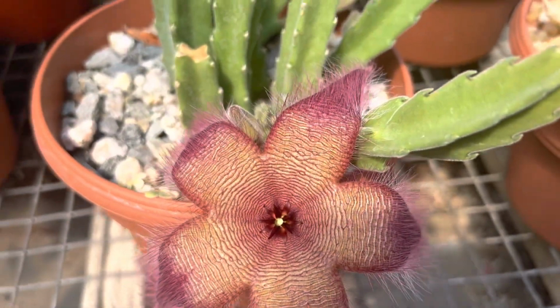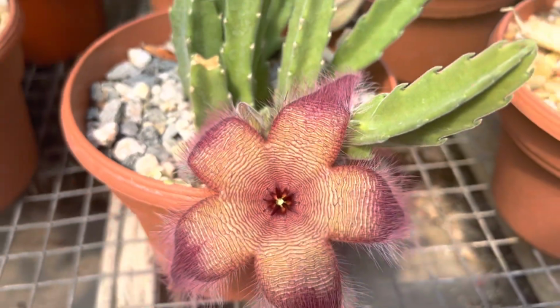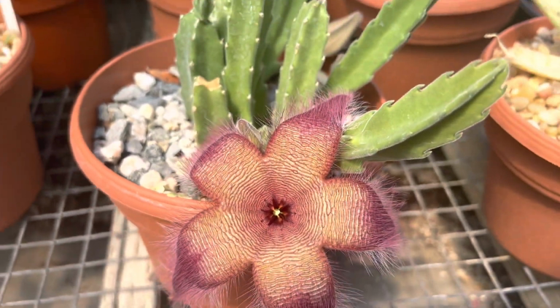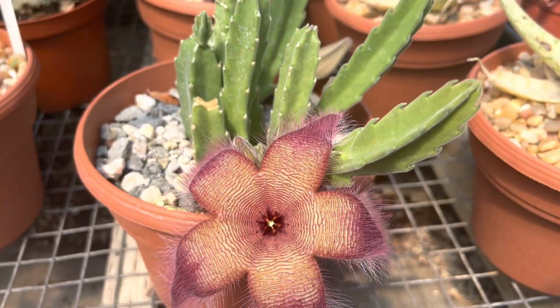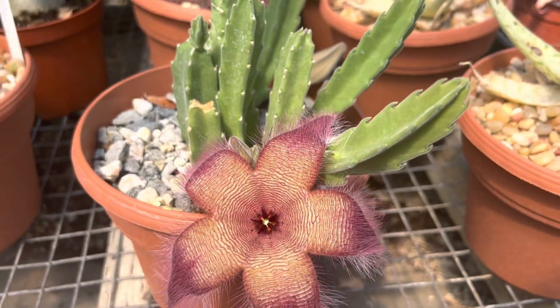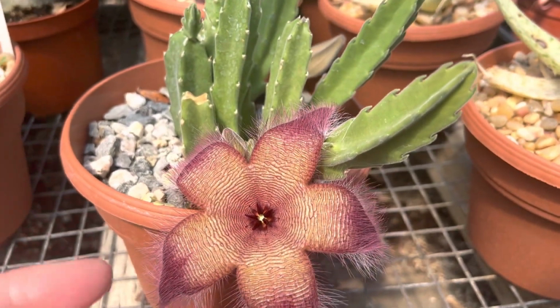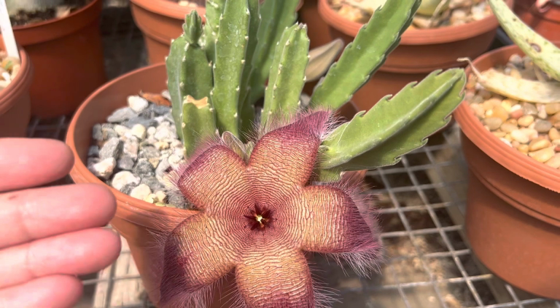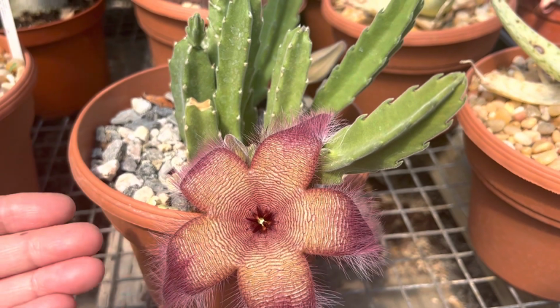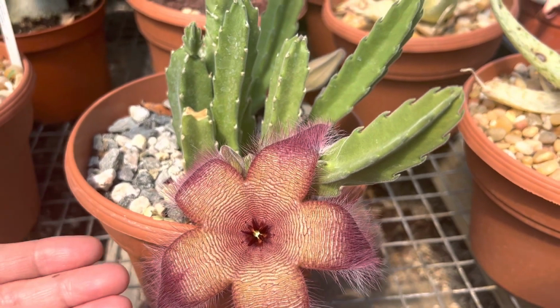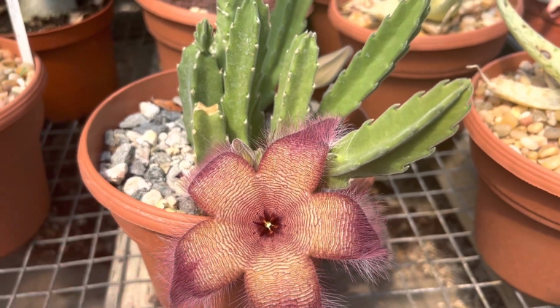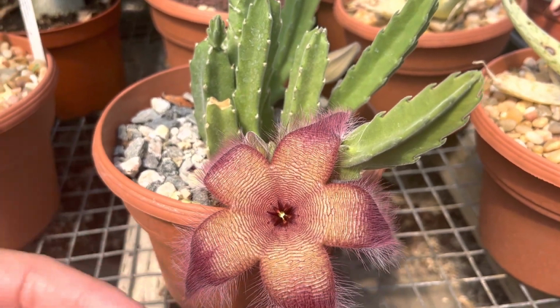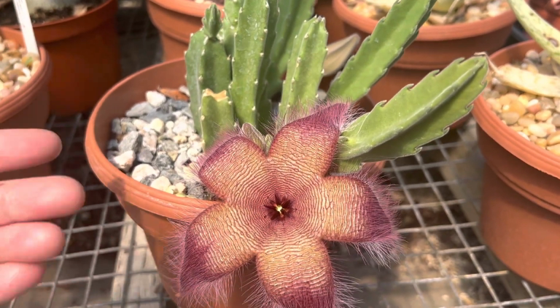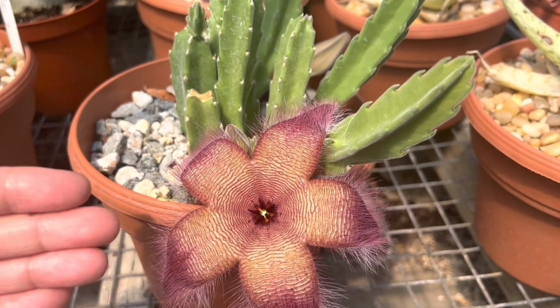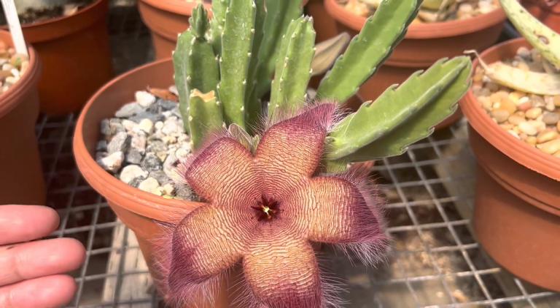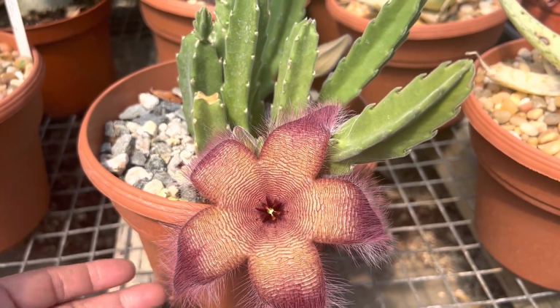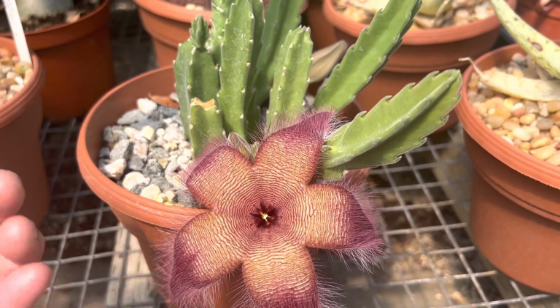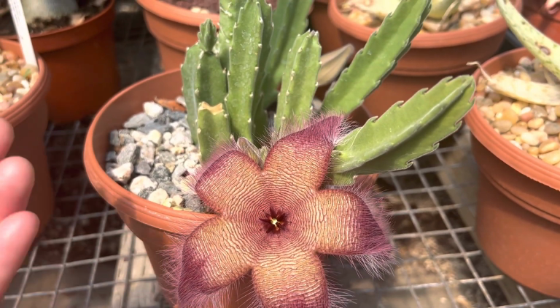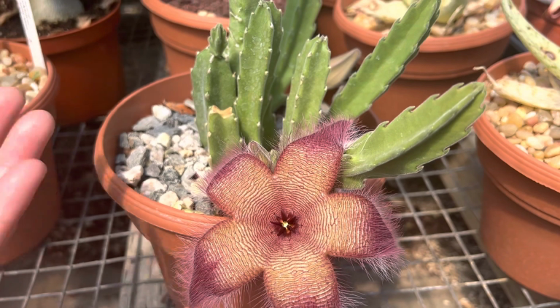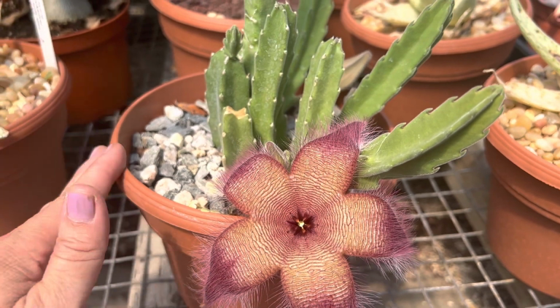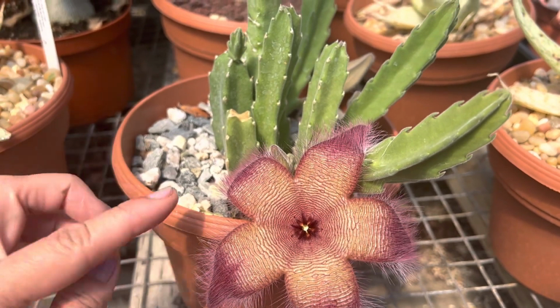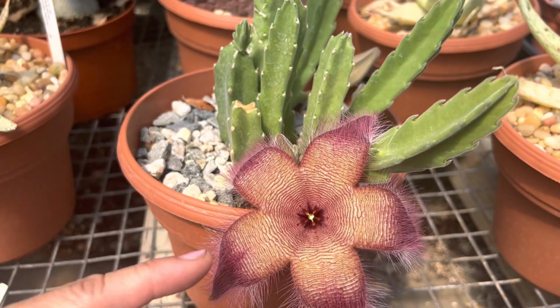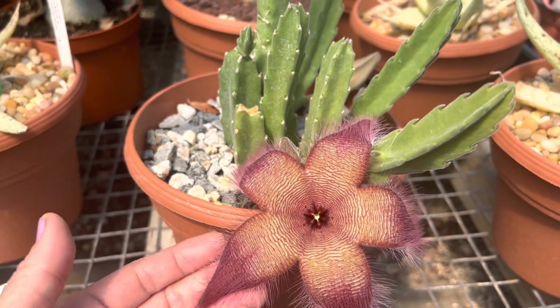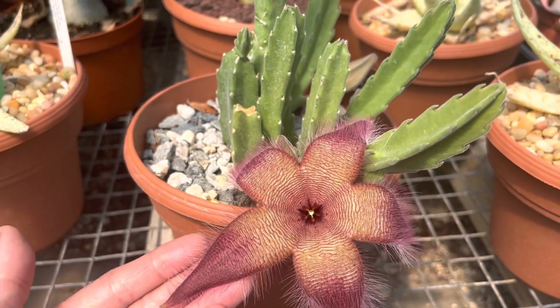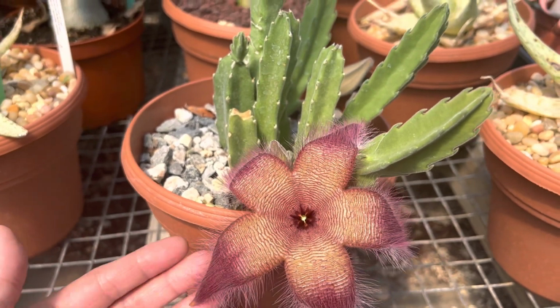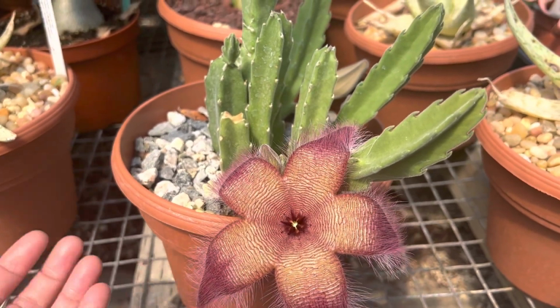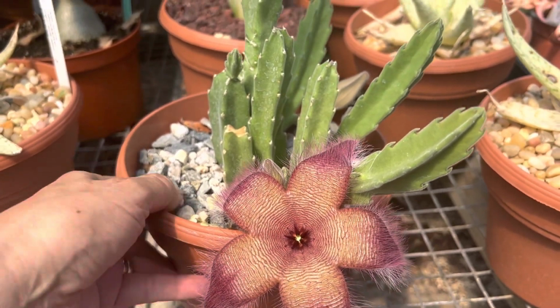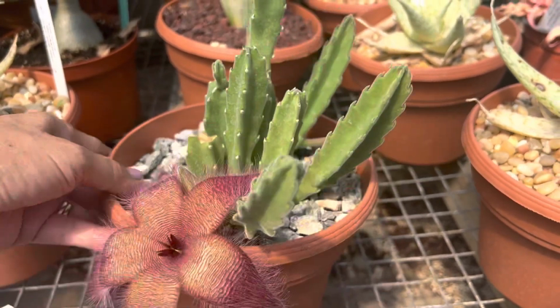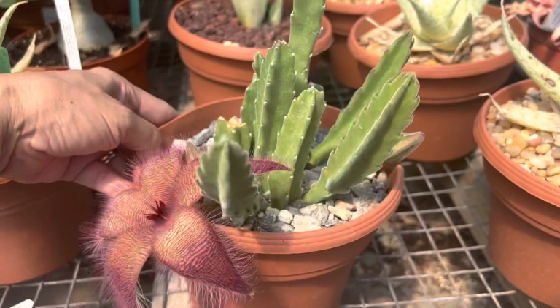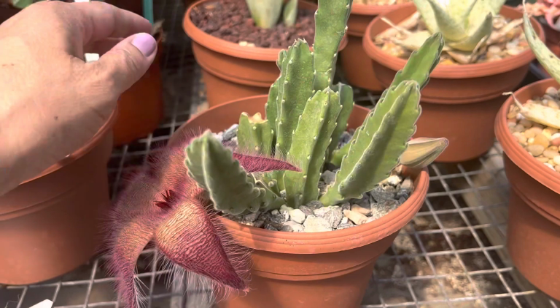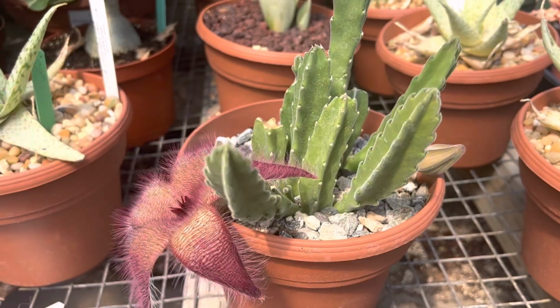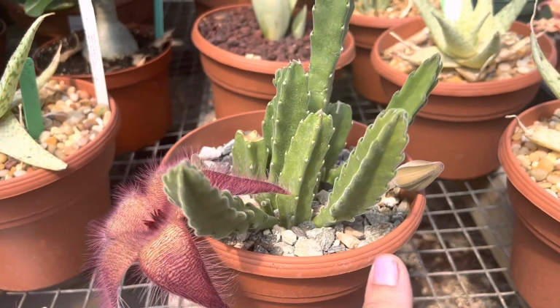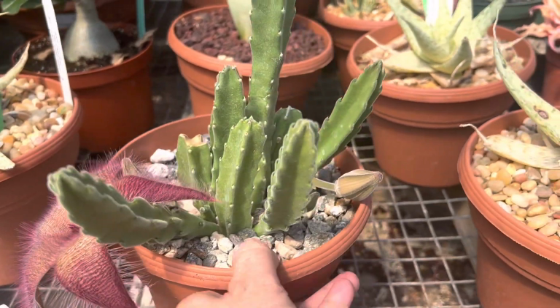And that actually is supposed to attract flies. I don't see any flies flying around it, but if you look online, the flower actually attracts flies. So it's kind of almost like a novelty plant as well as a good collector plant.